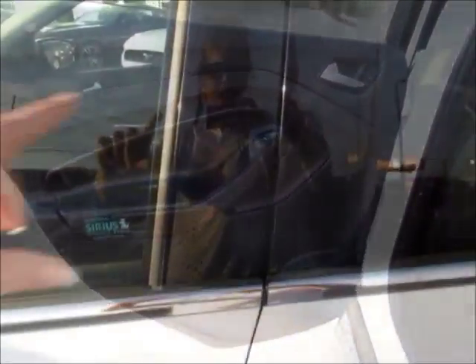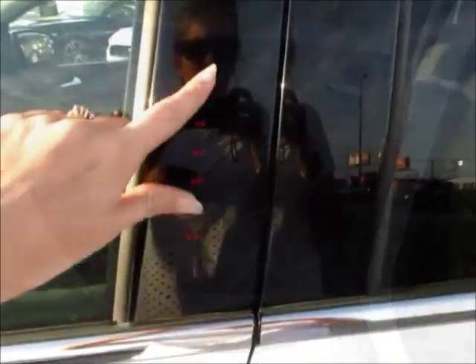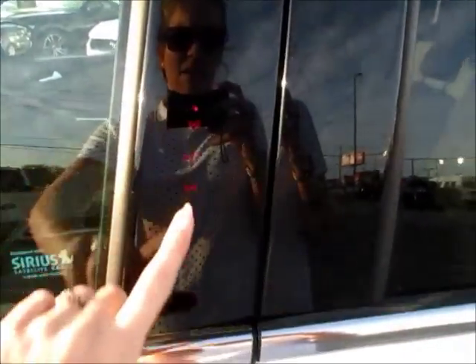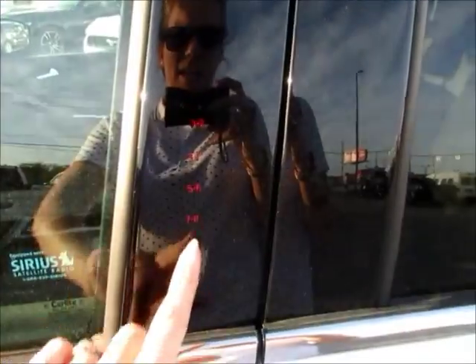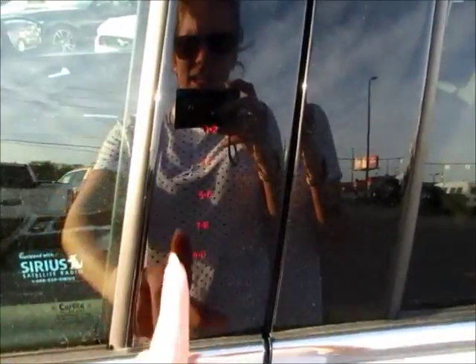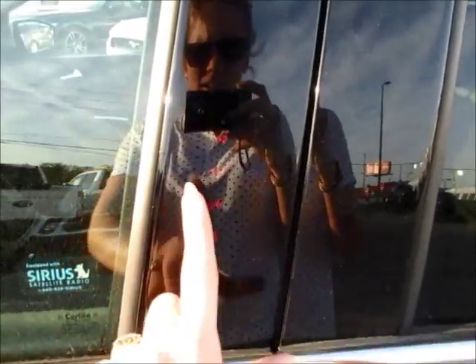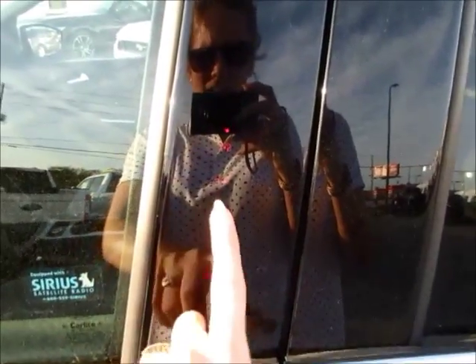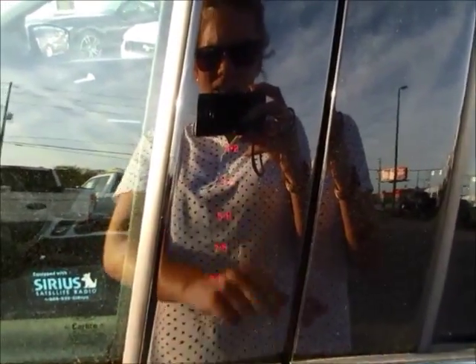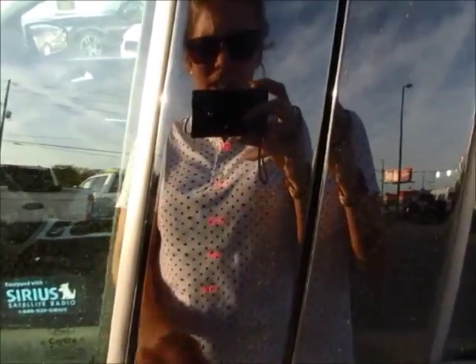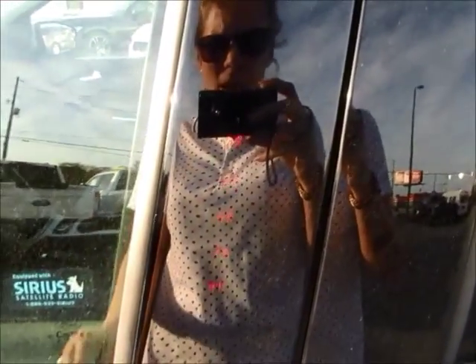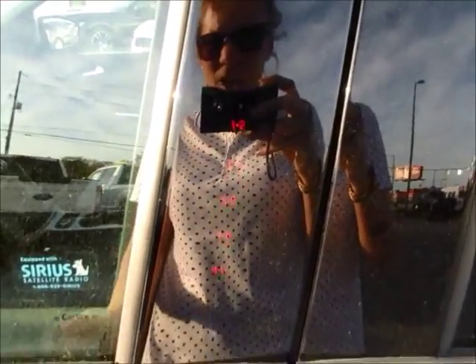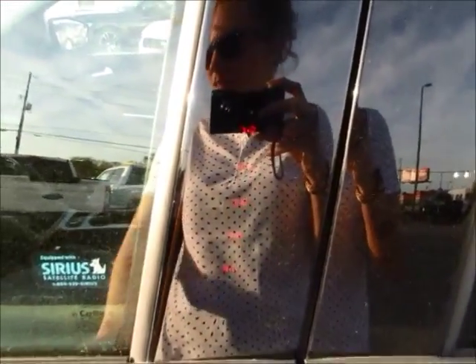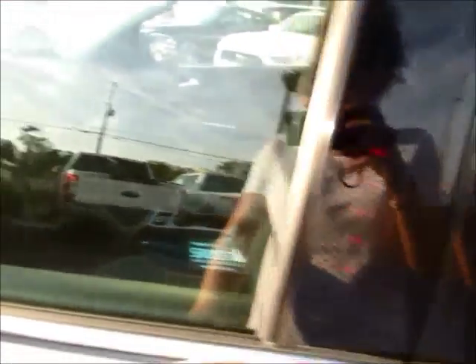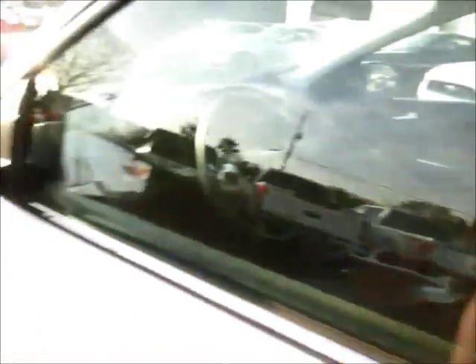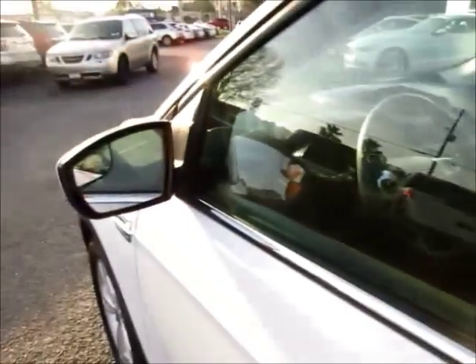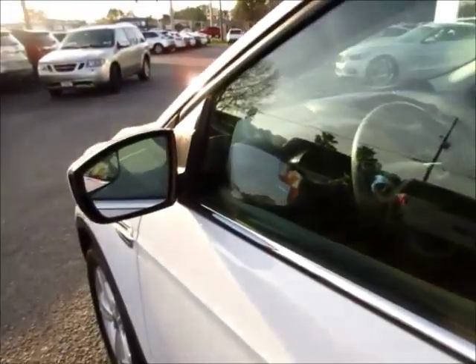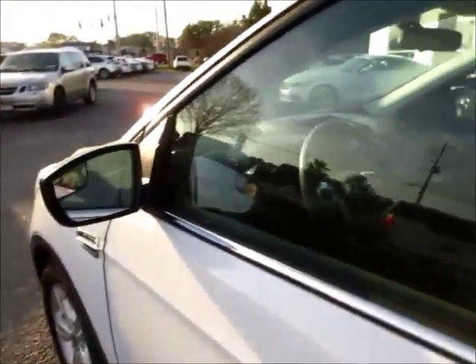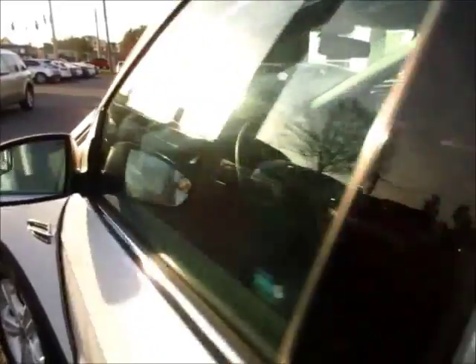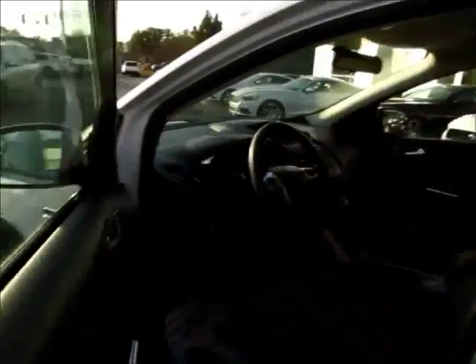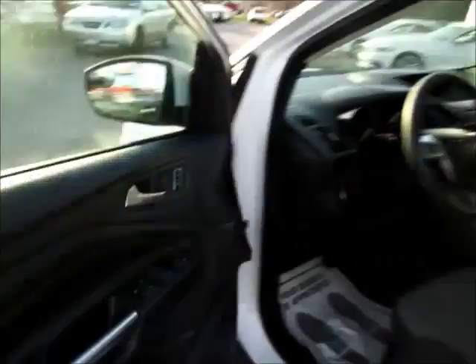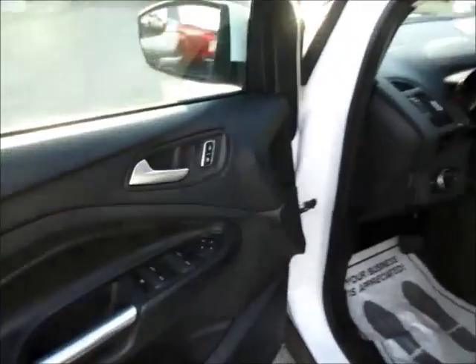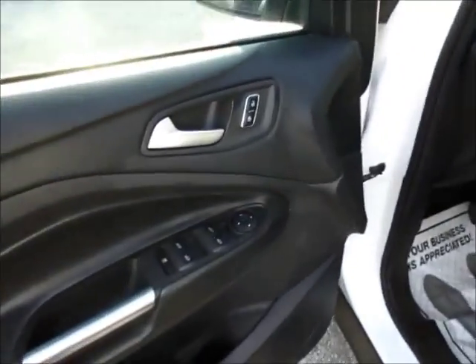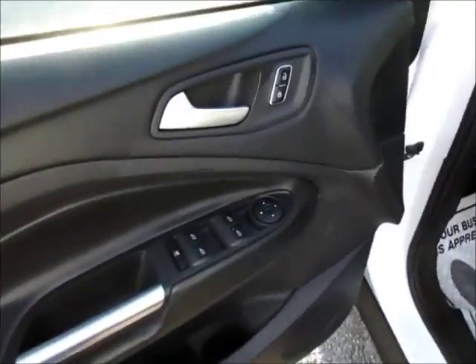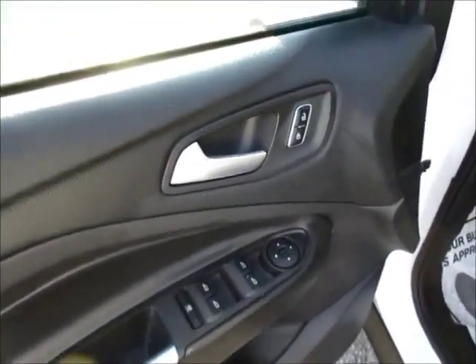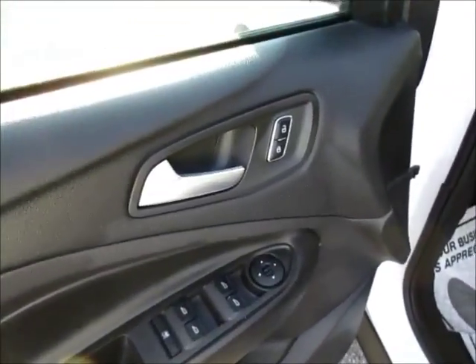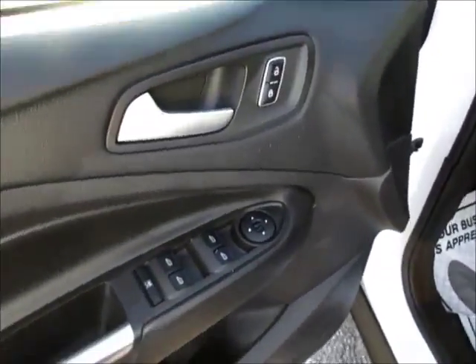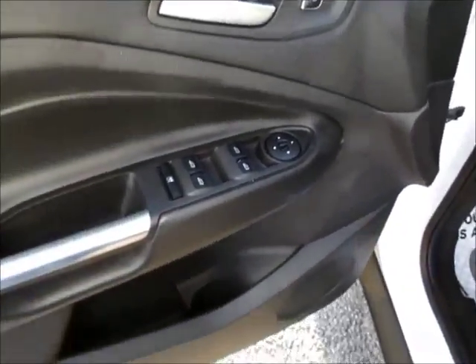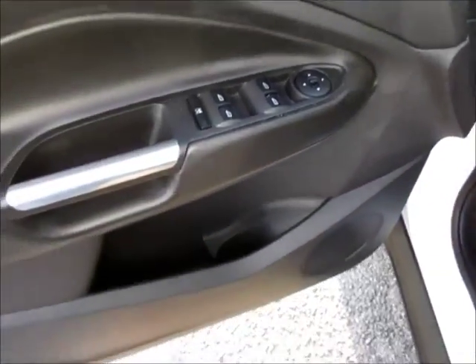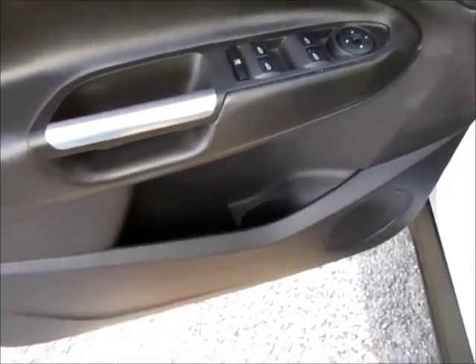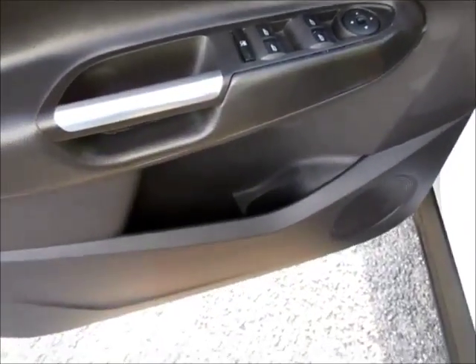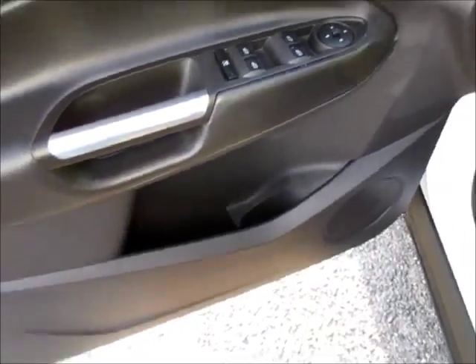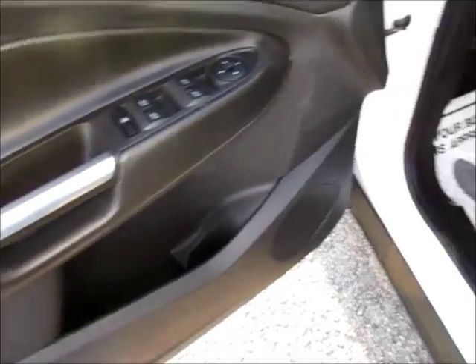Here we have an electronic touch-sensitive keypad entry system, blind spot integrated side mirror, all power windows, locks and side mirrors, and an extra cup holder in the bottom of the door.